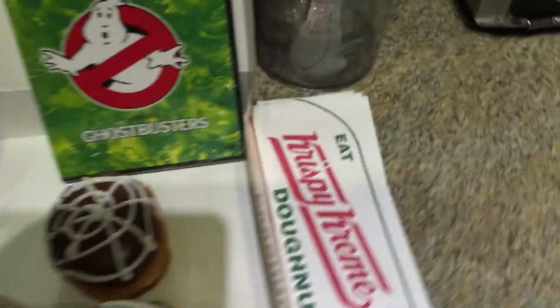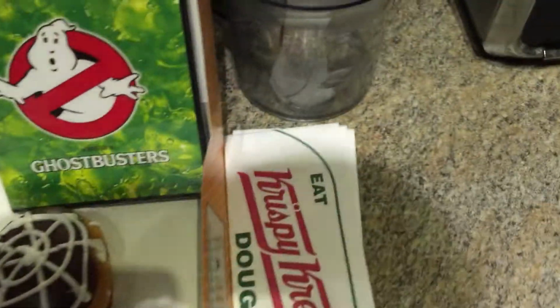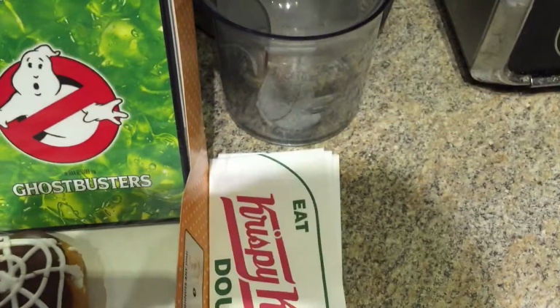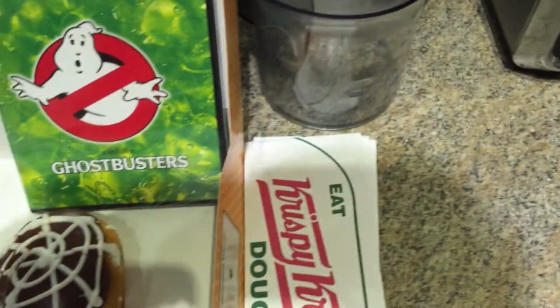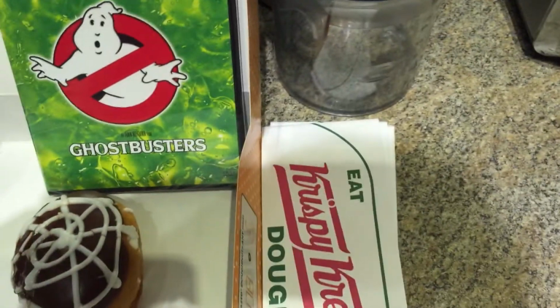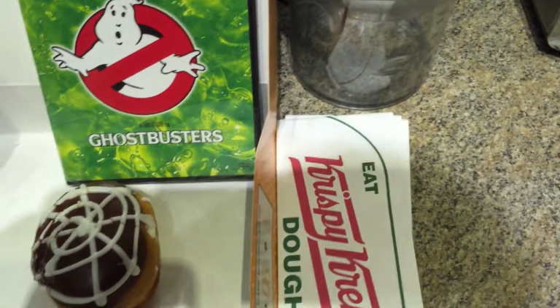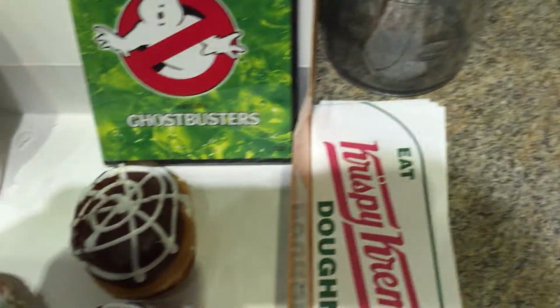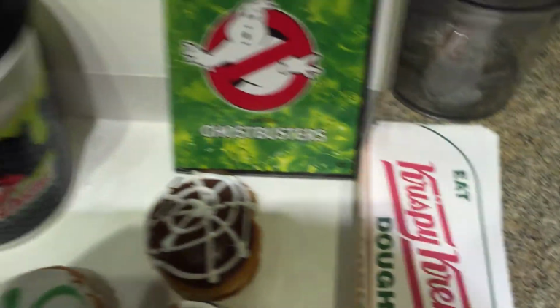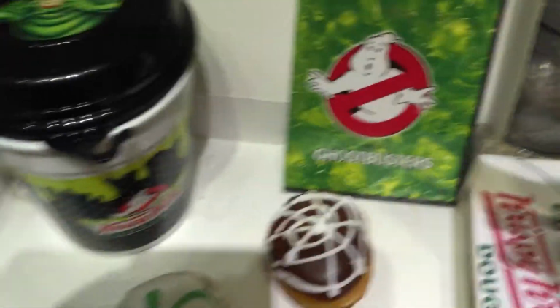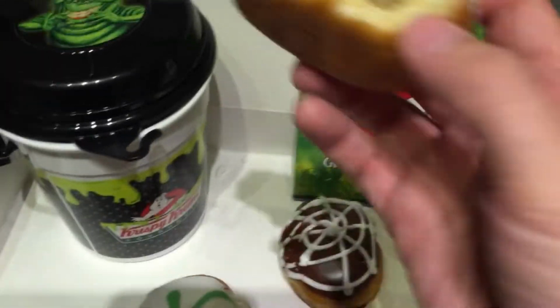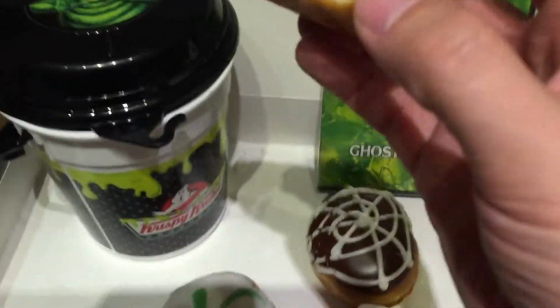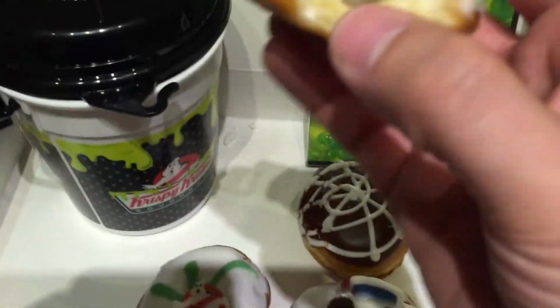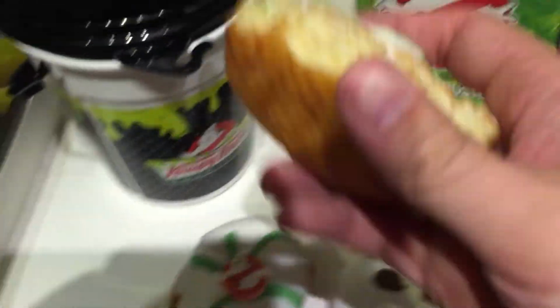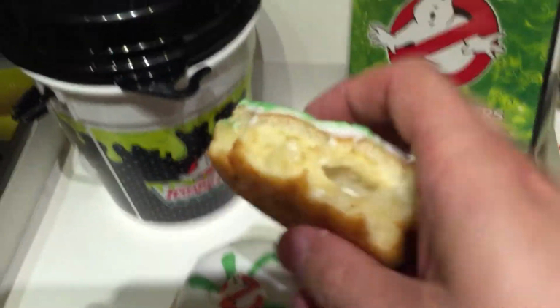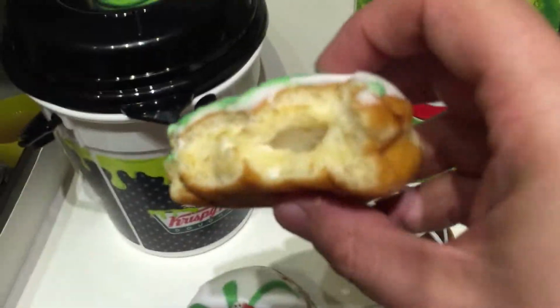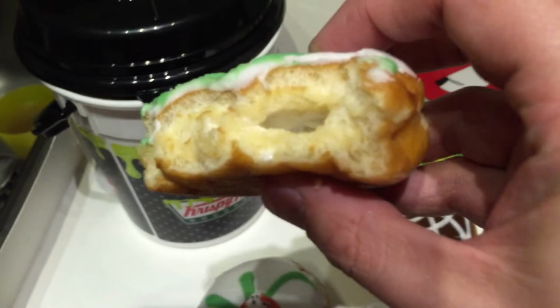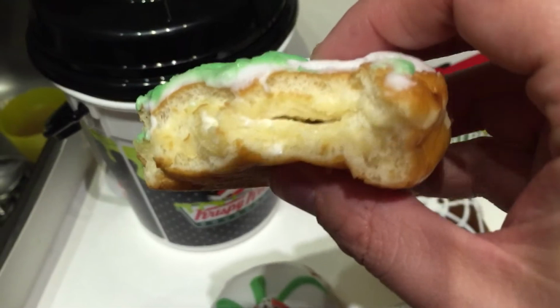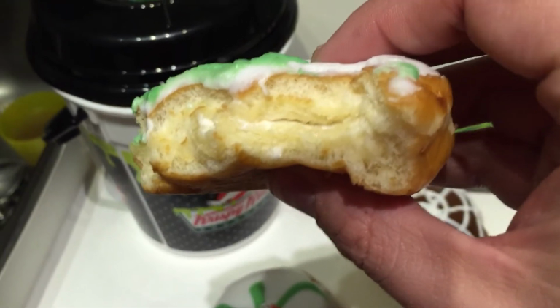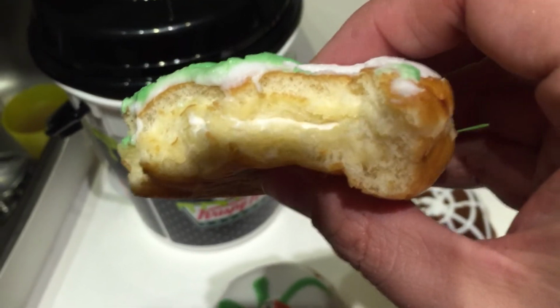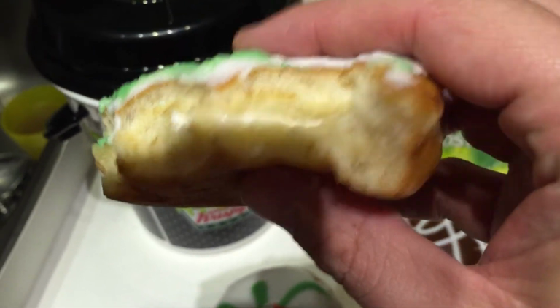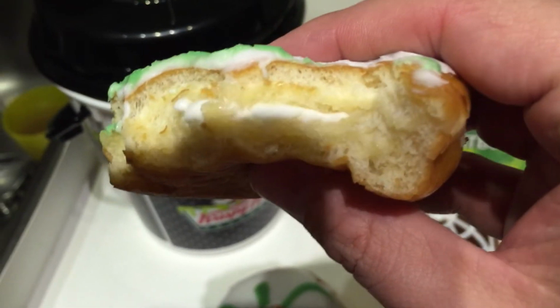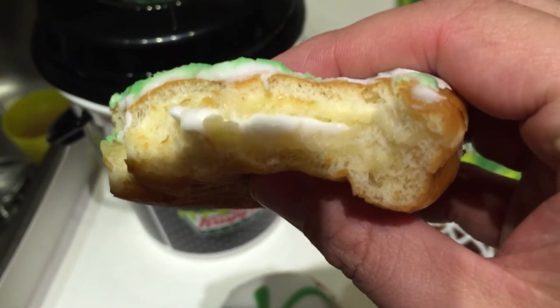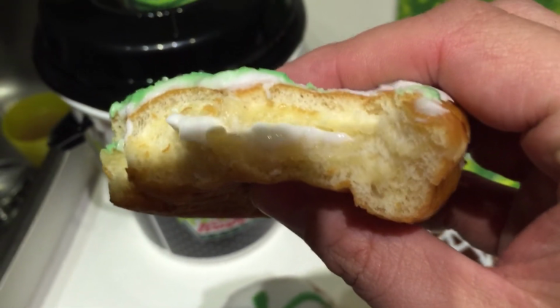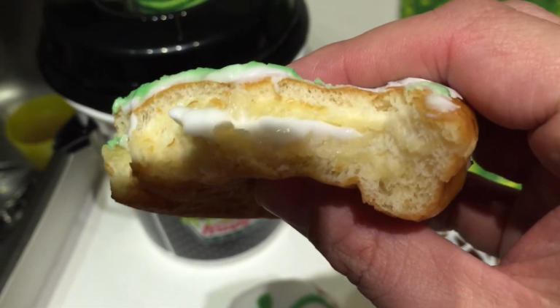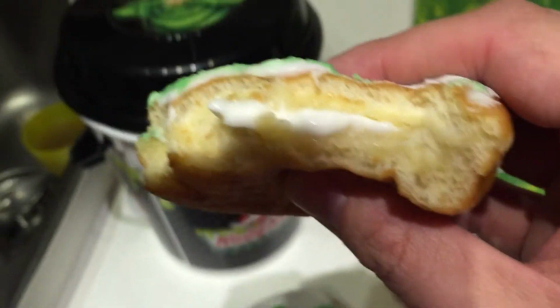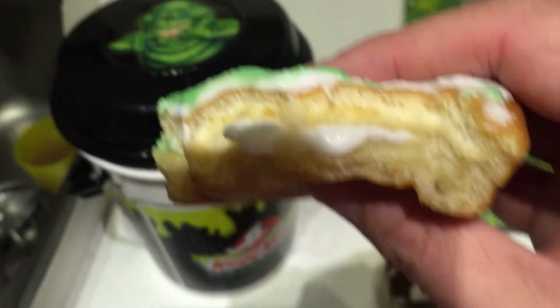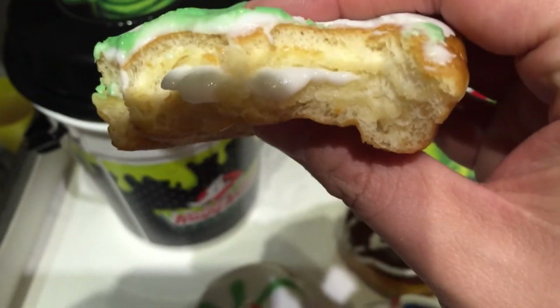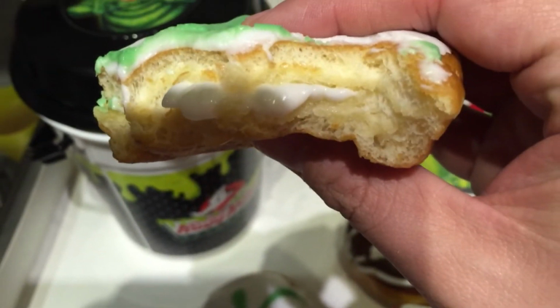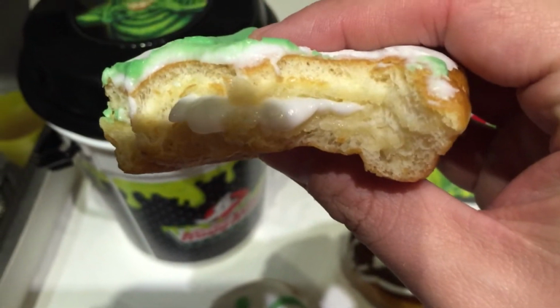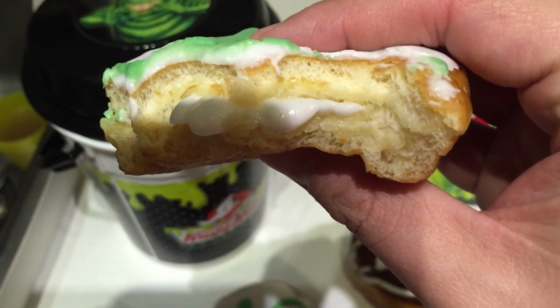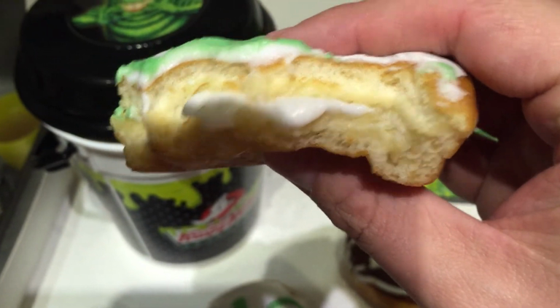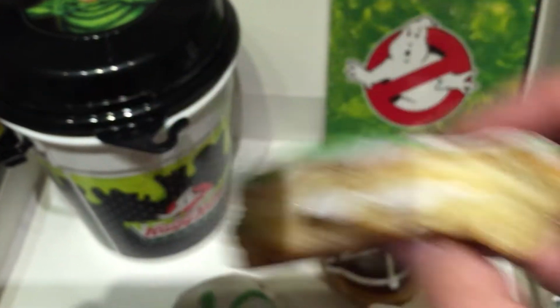Here's my kid's half-eaten one. This is supposed to give you a view of the inside — there, there you go.